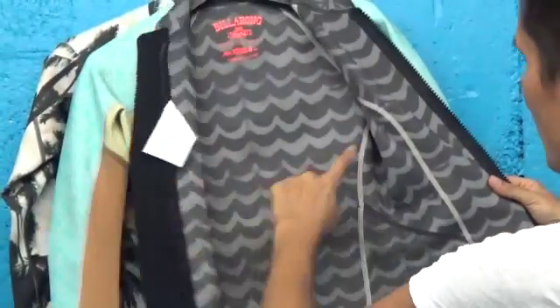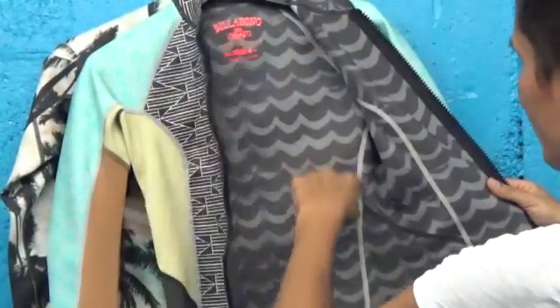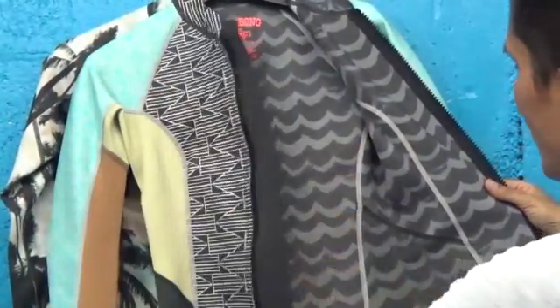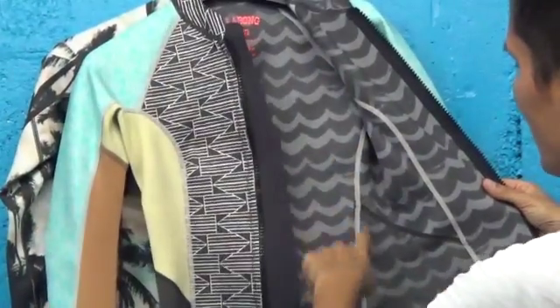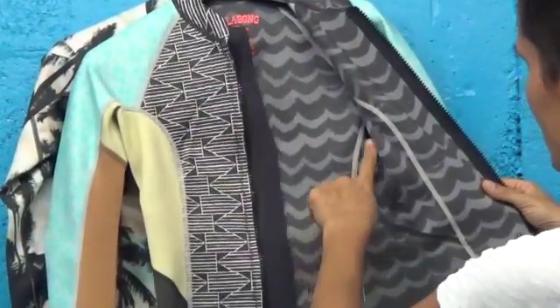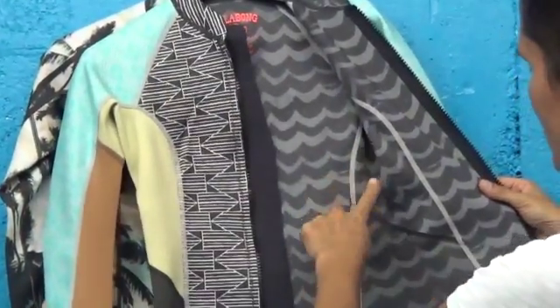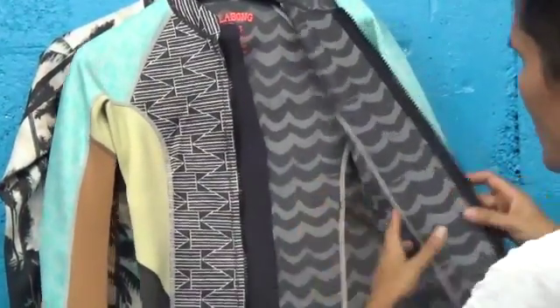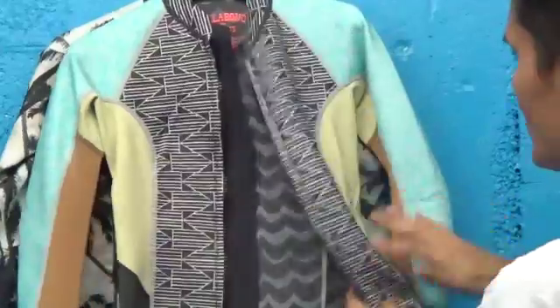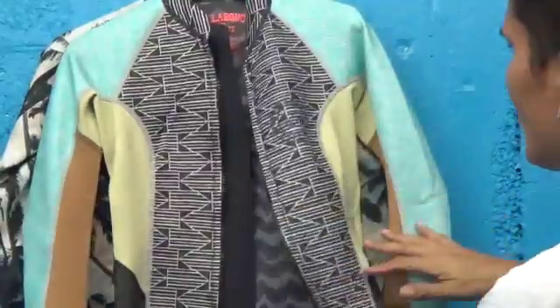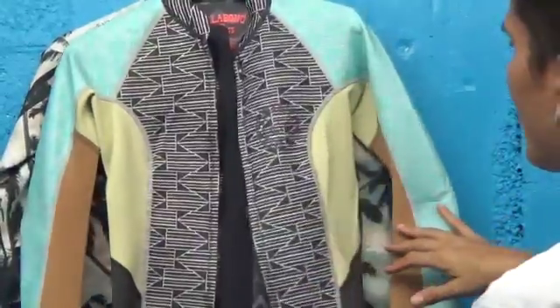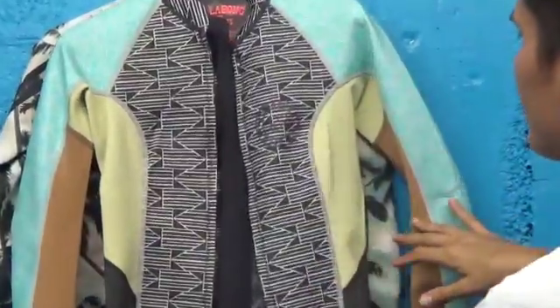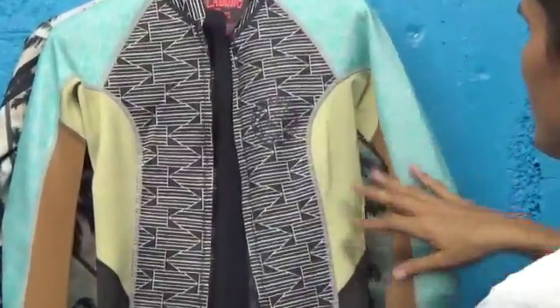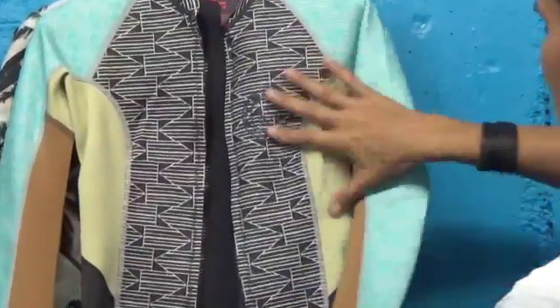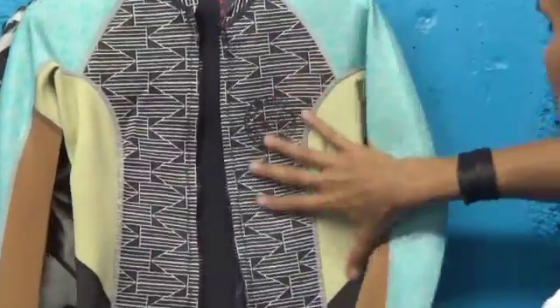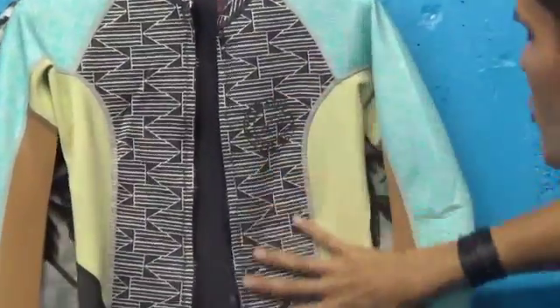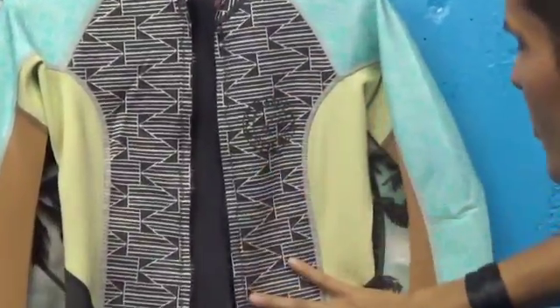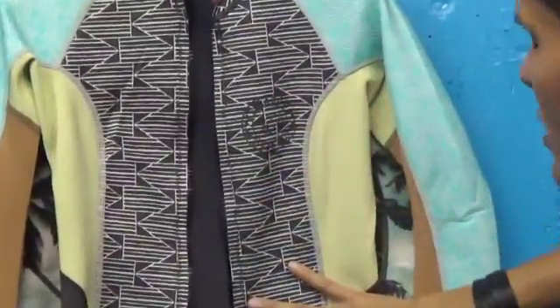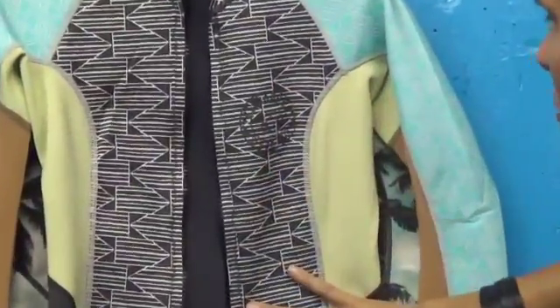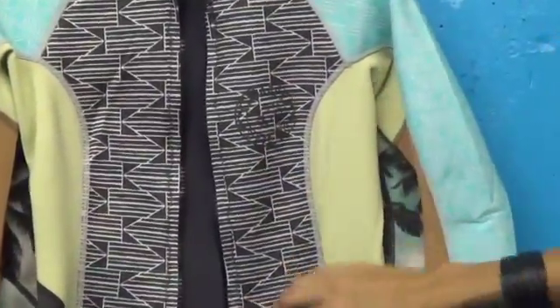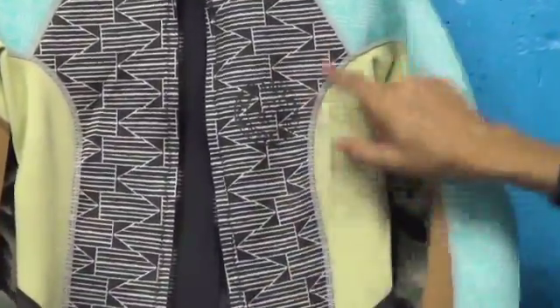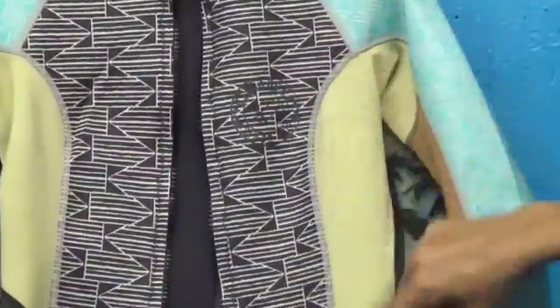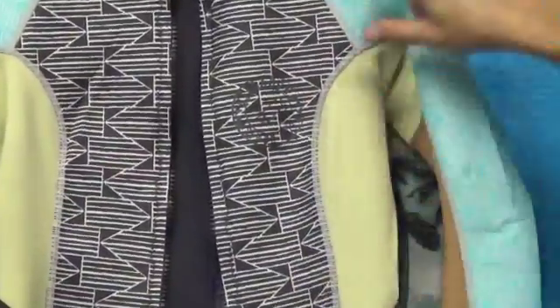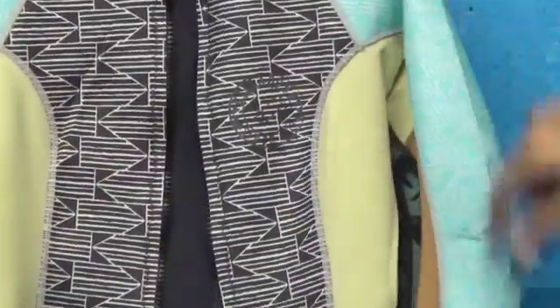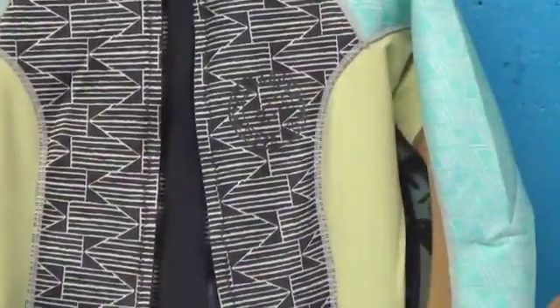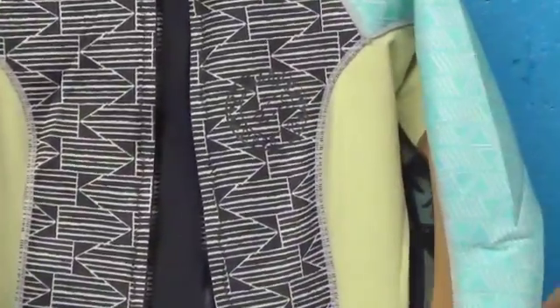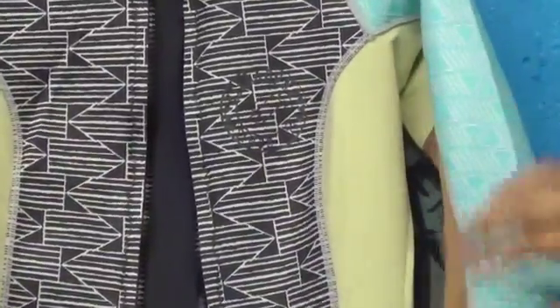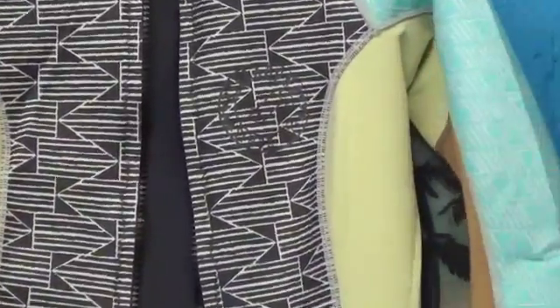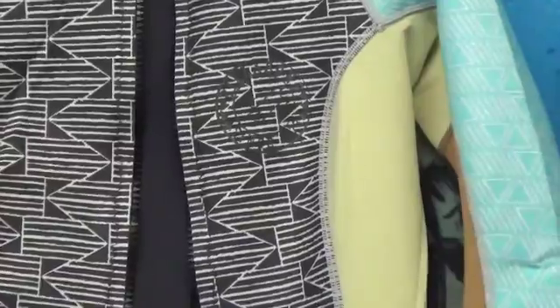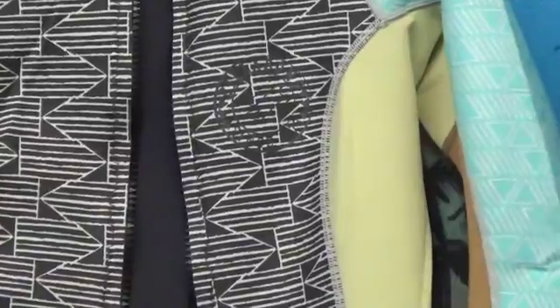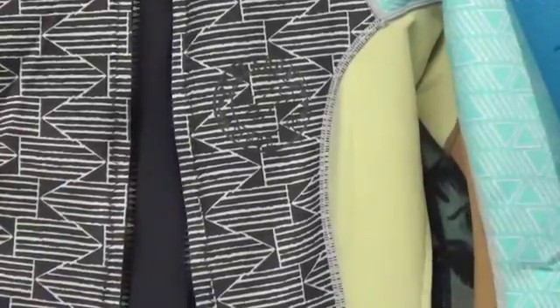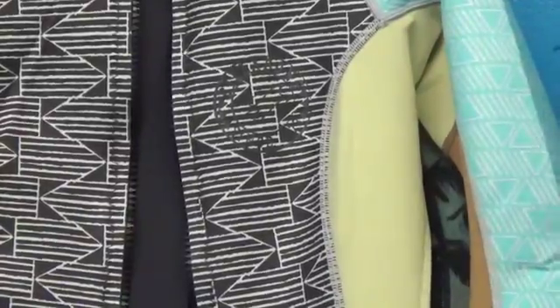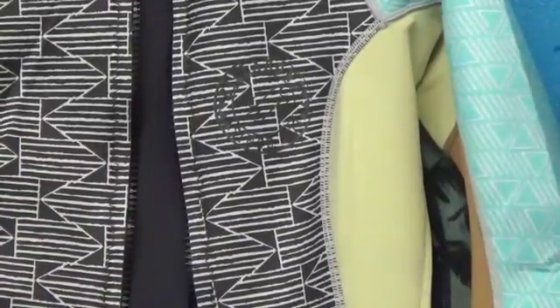We have a flat lock stitch. What I love about Billabong's products is you have a three year warranty on all the stitching and all their products. It's really incredible.